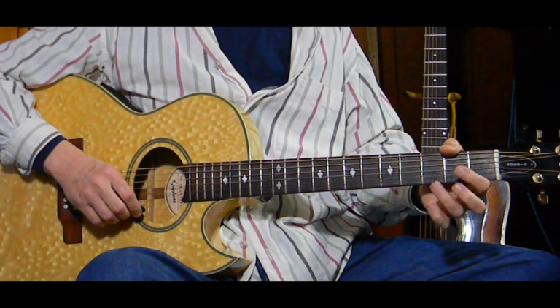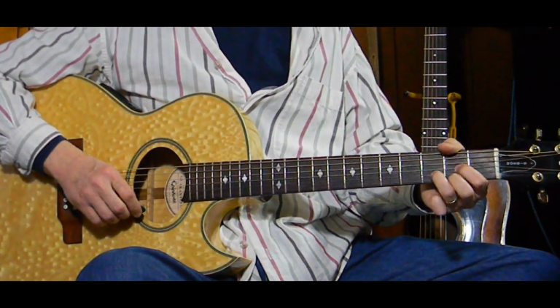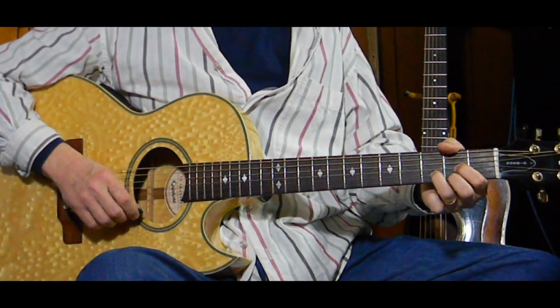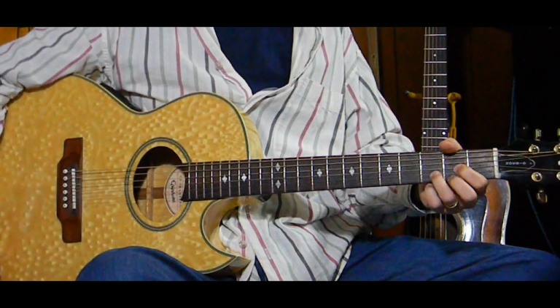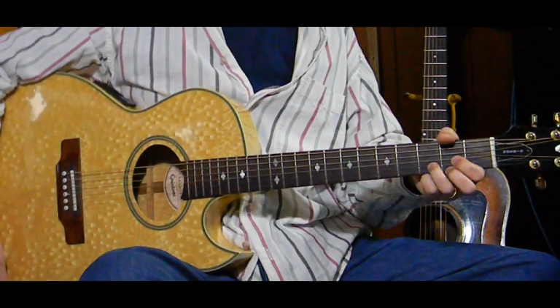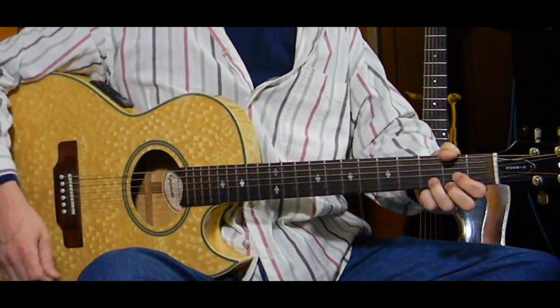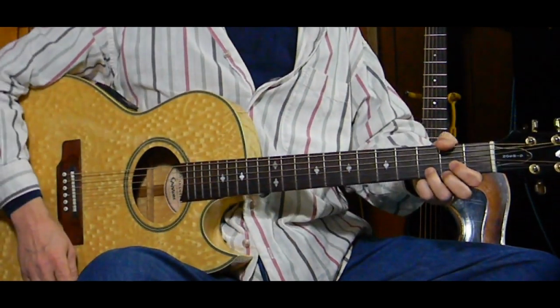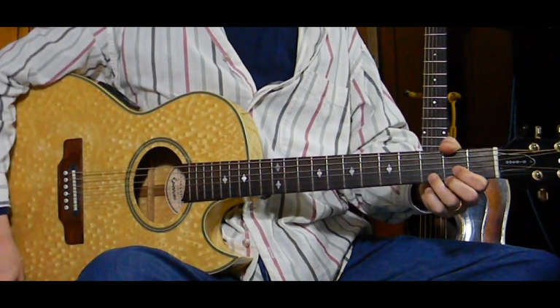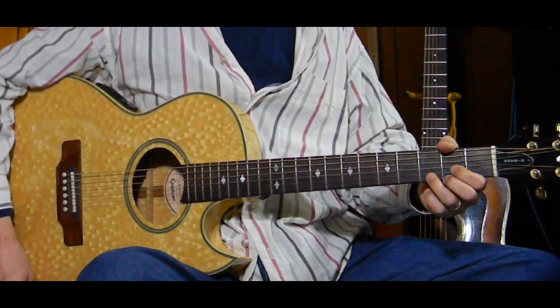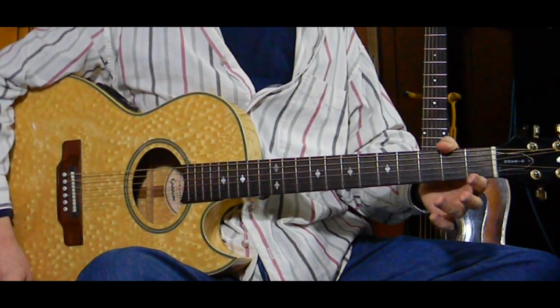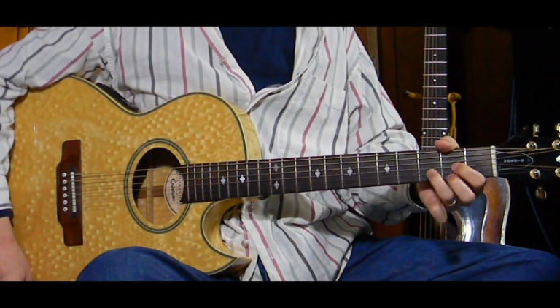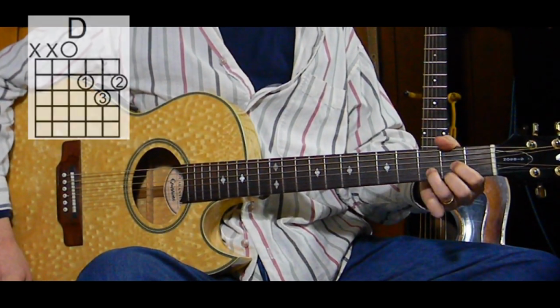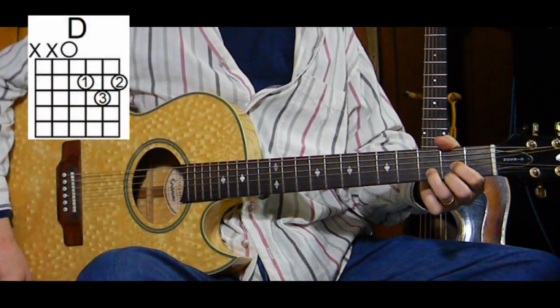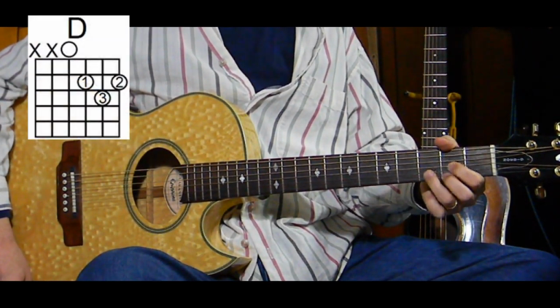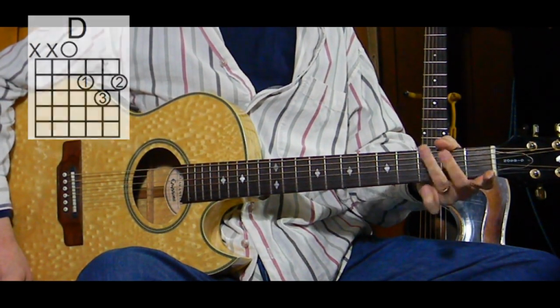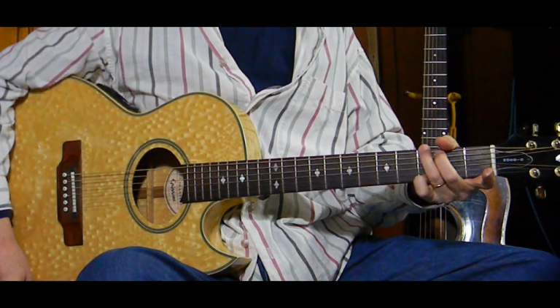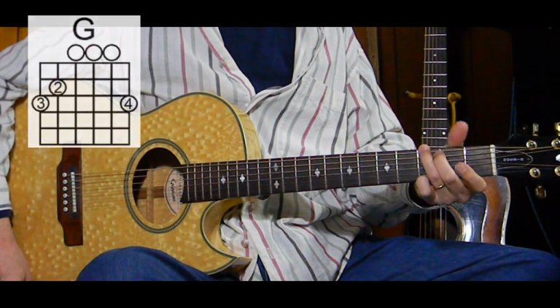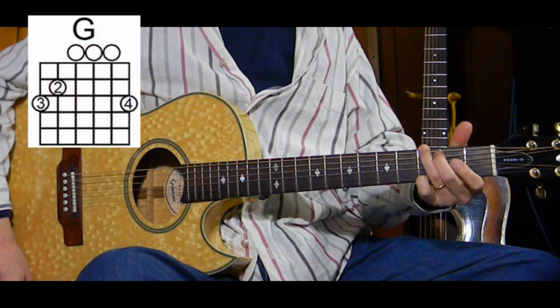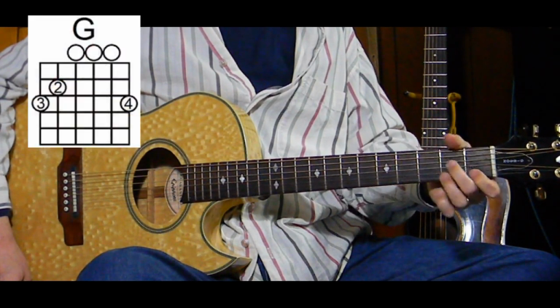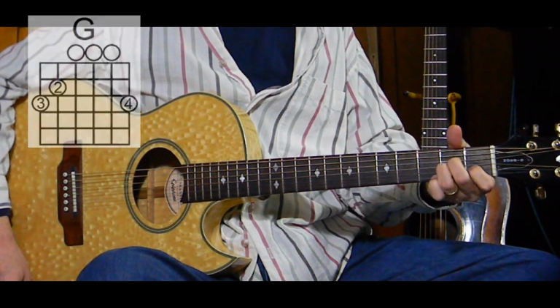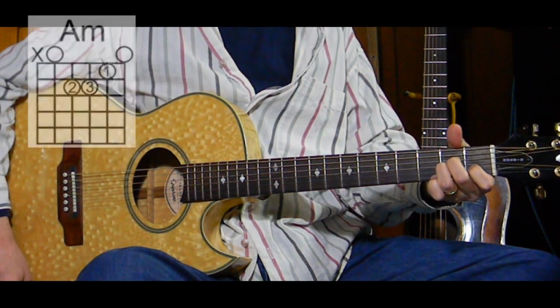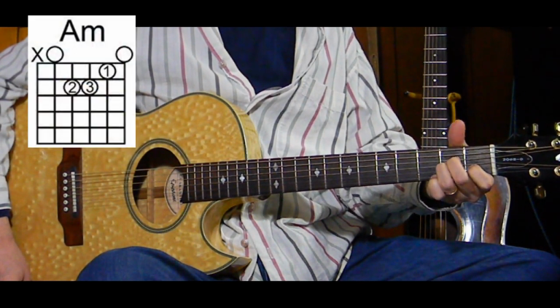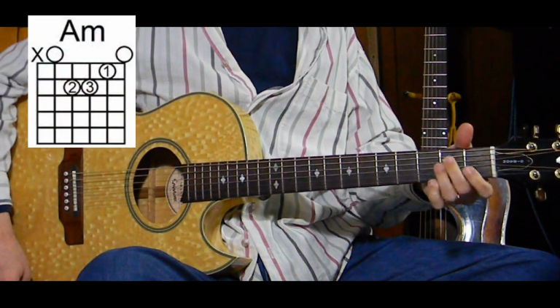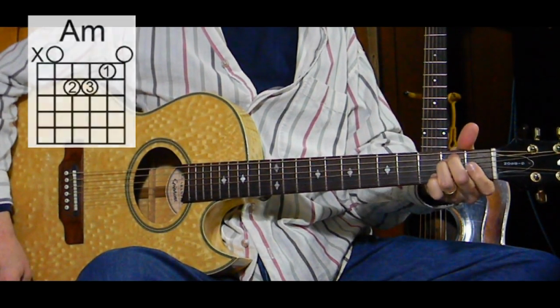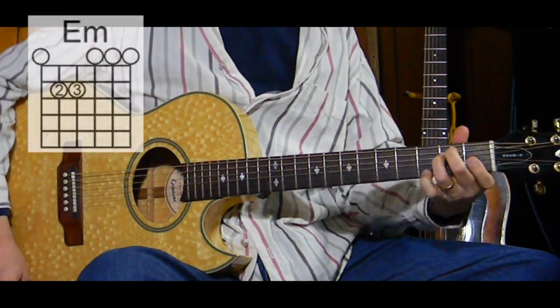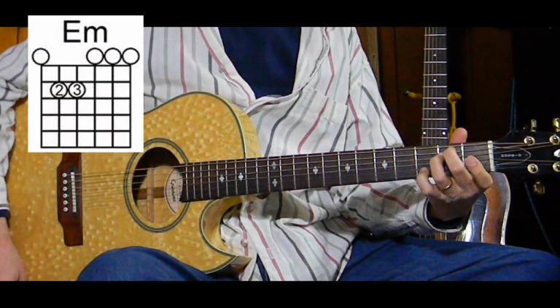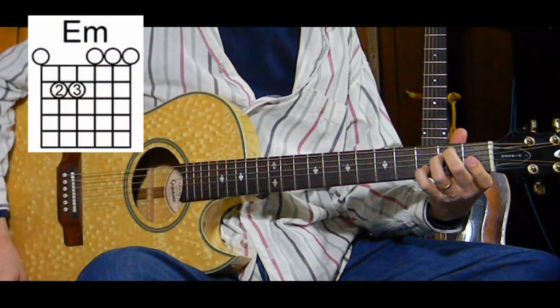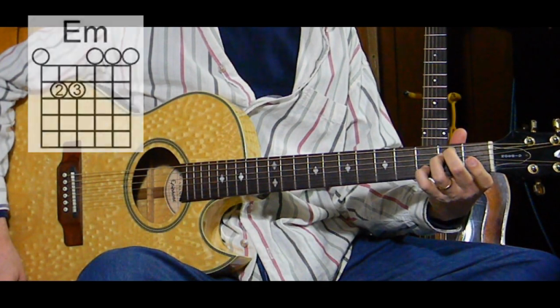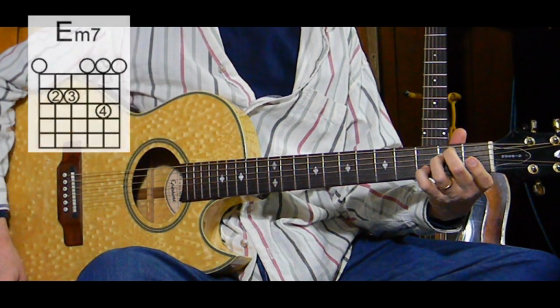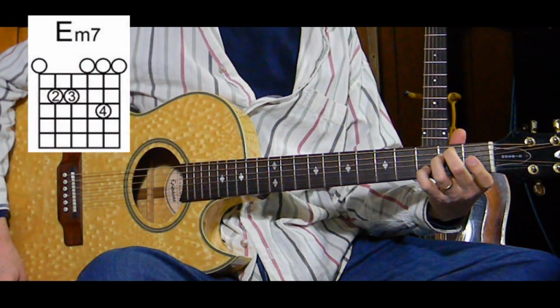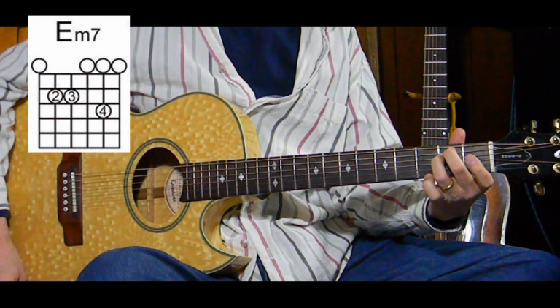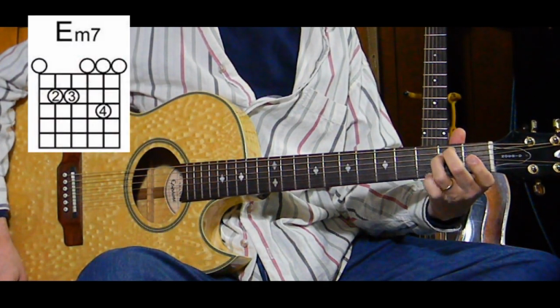This song is in the key of D, and the chords we're going to be using are D, G, B, A minor, and E minor or E minor 7 - that's kind of up to you if you want to do the E minor 7.